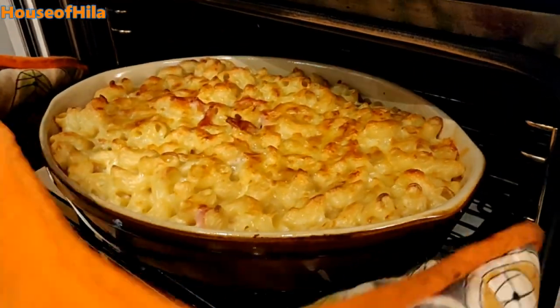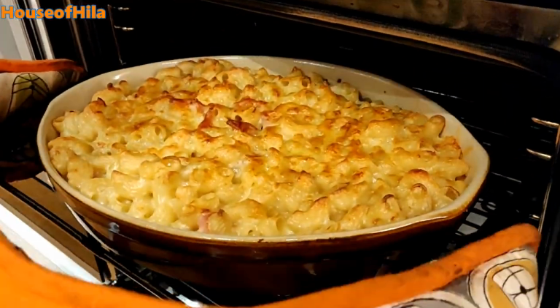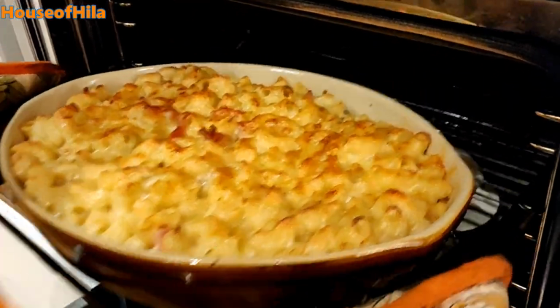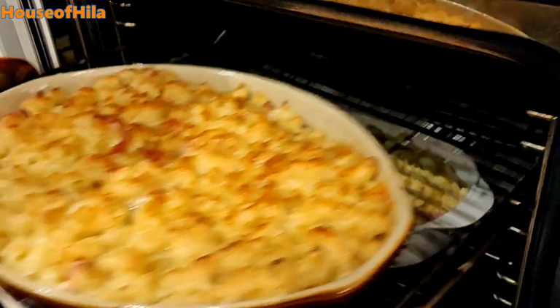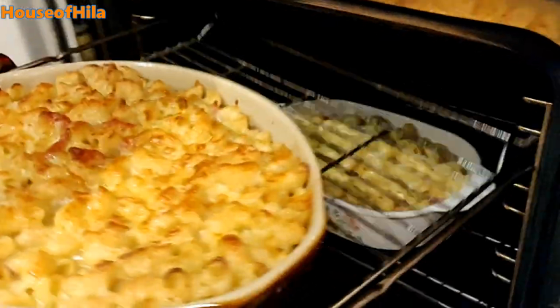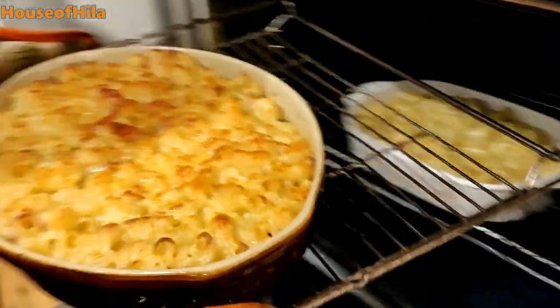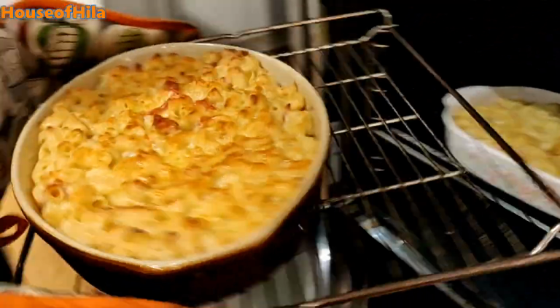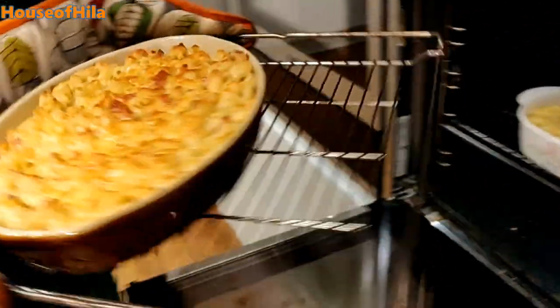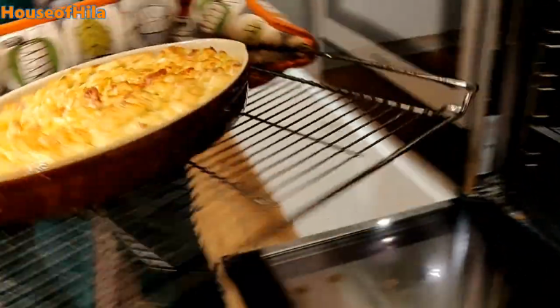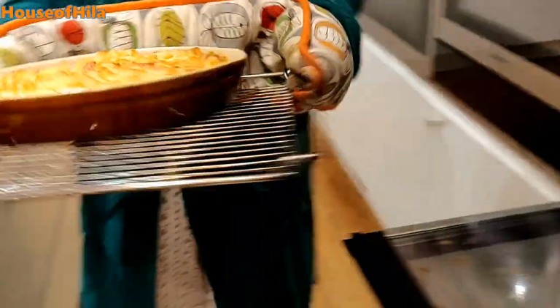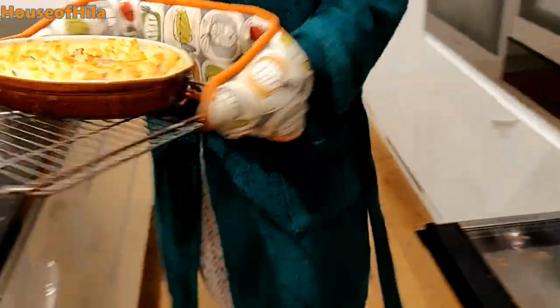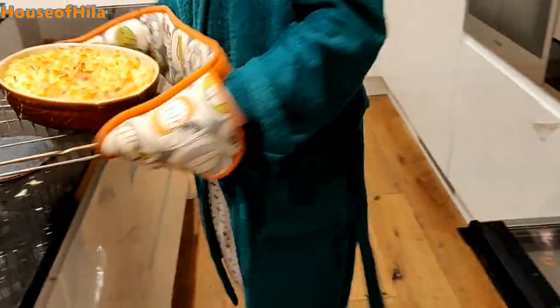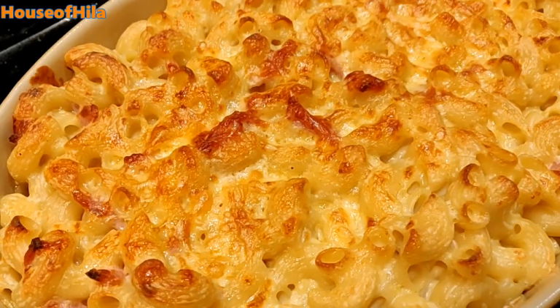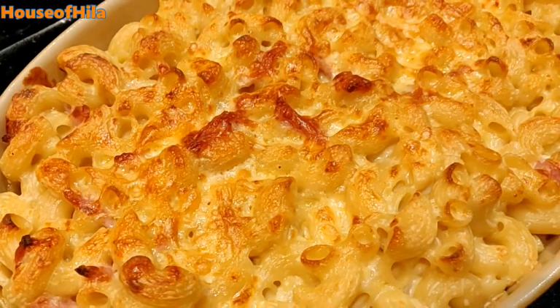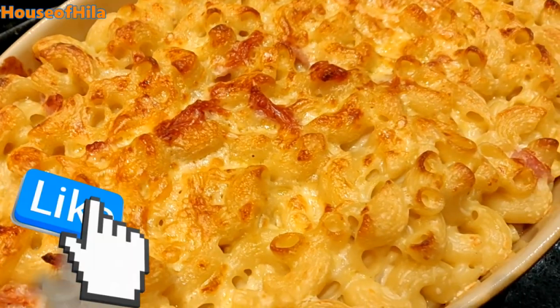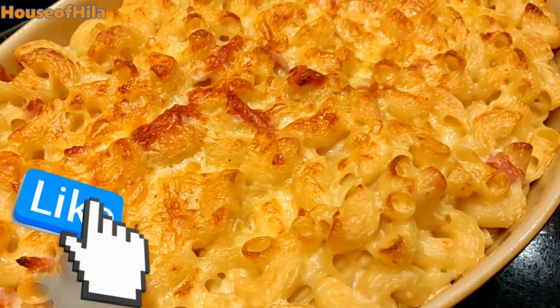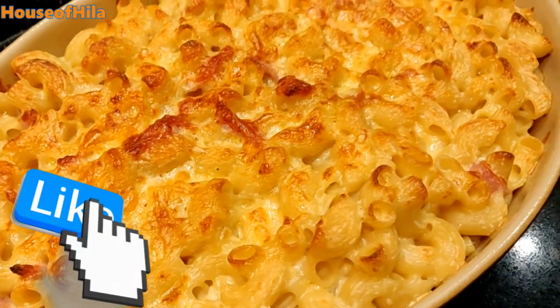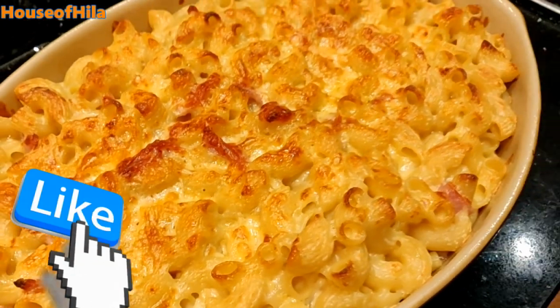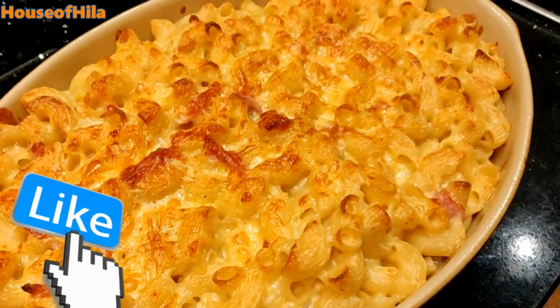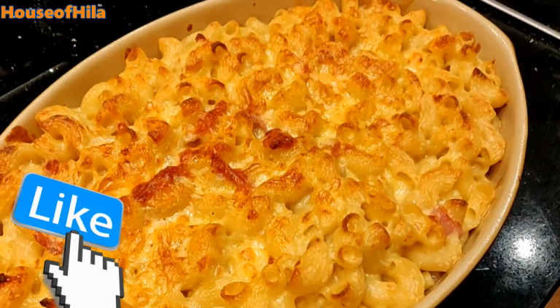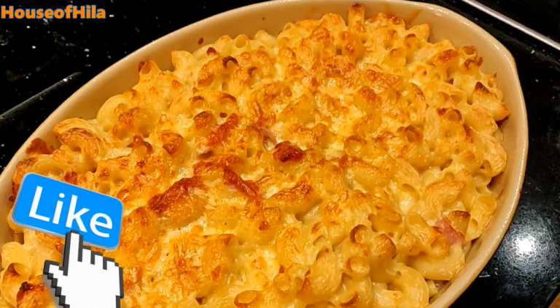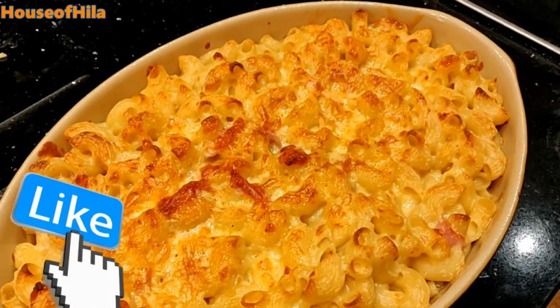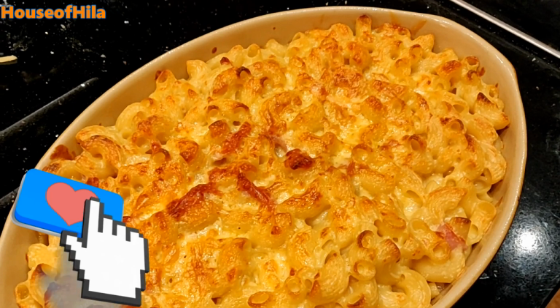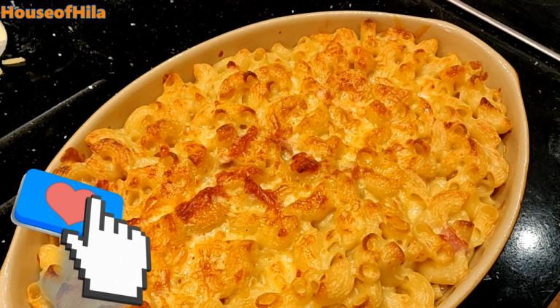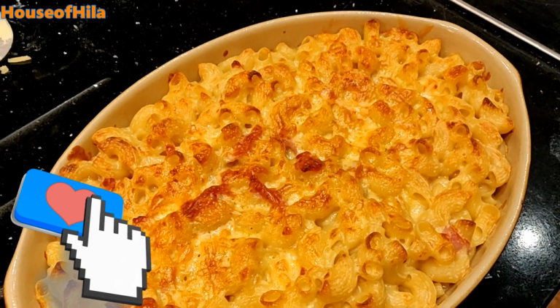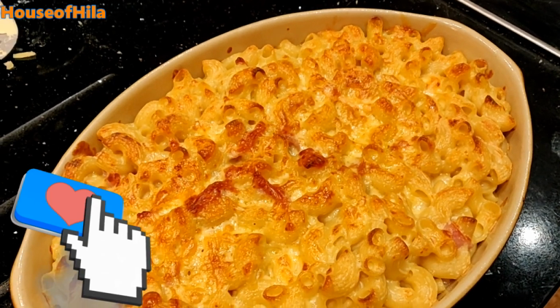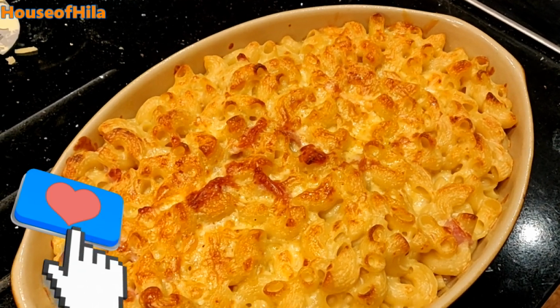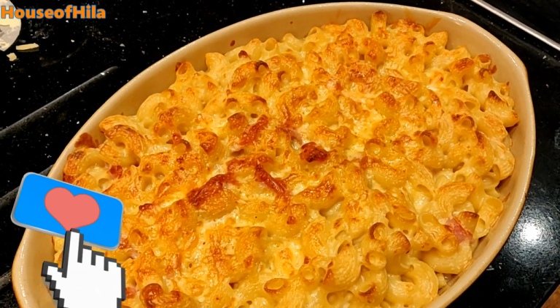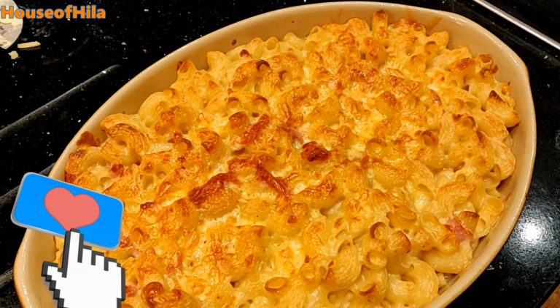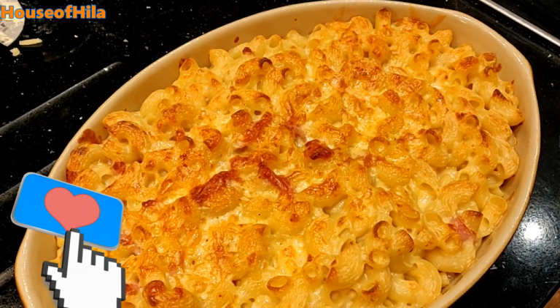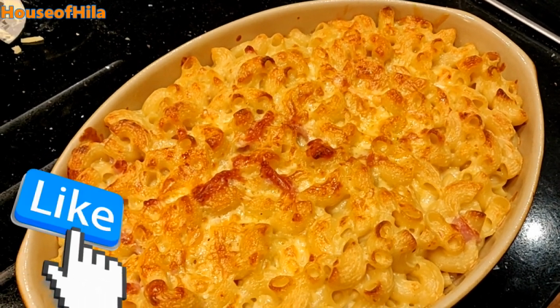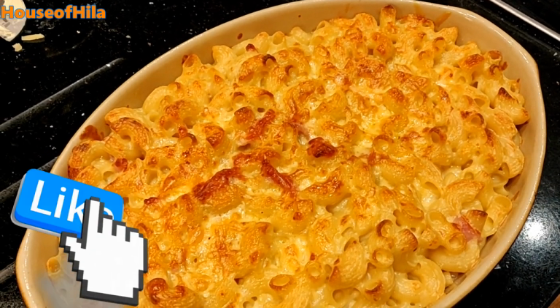Look at that crunchy top. And that's dinner tonight with some vegetables on the side.